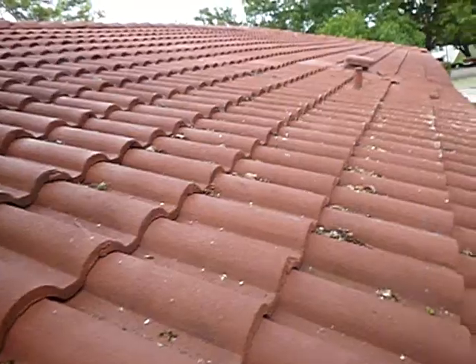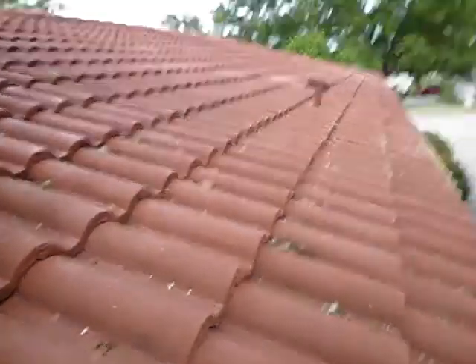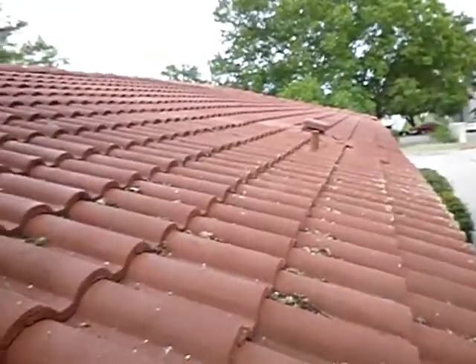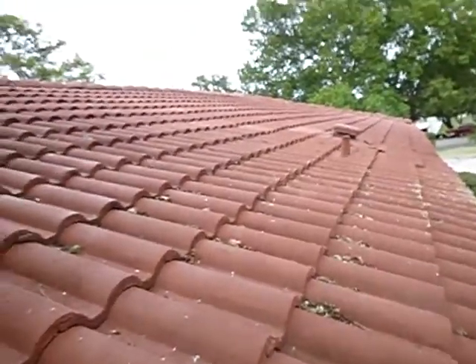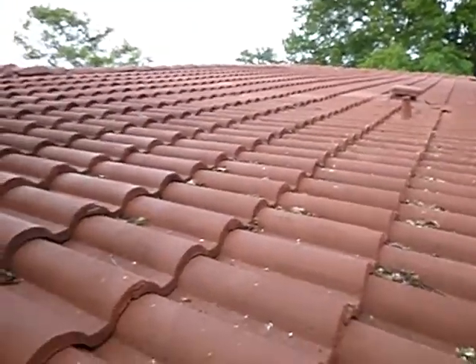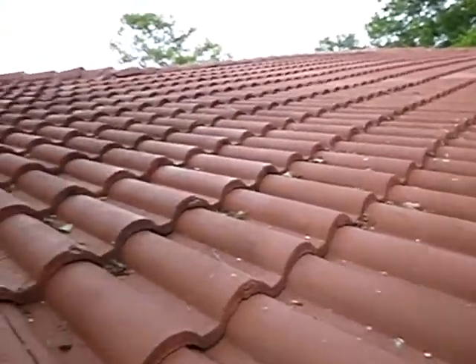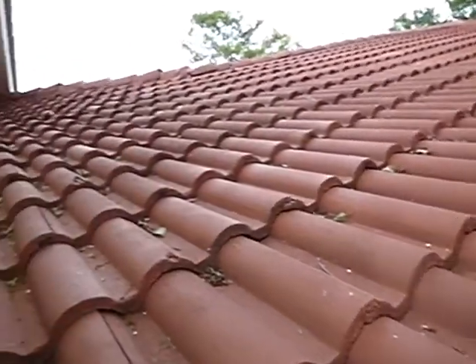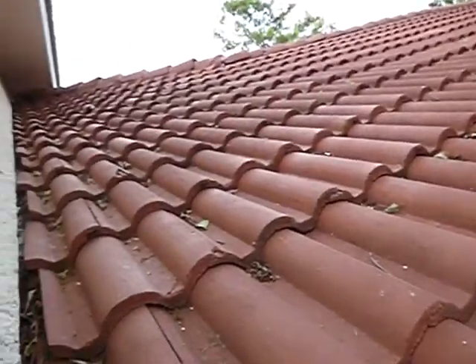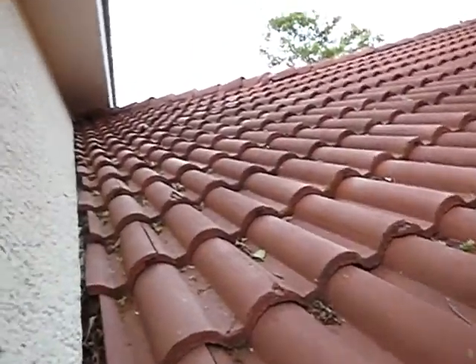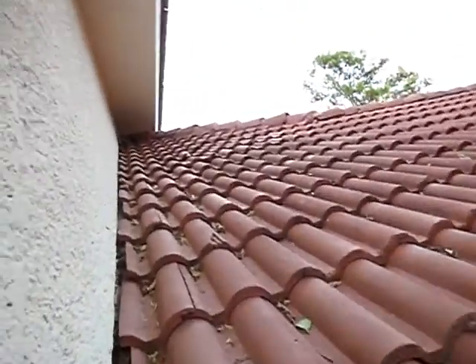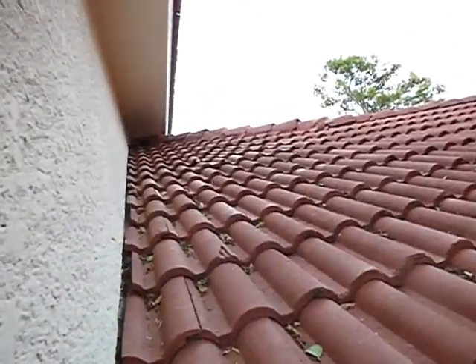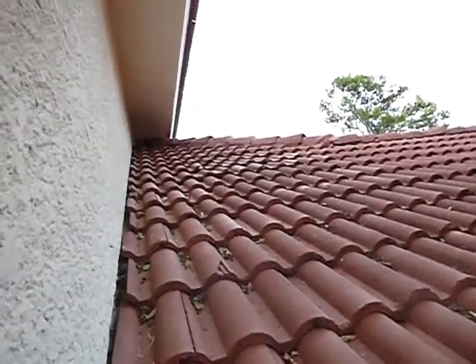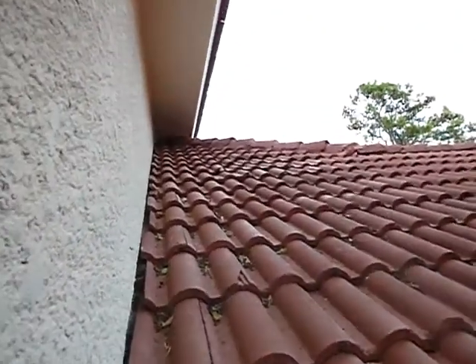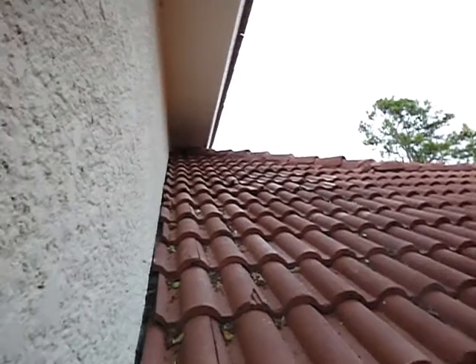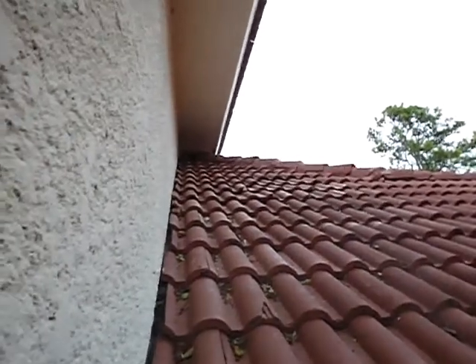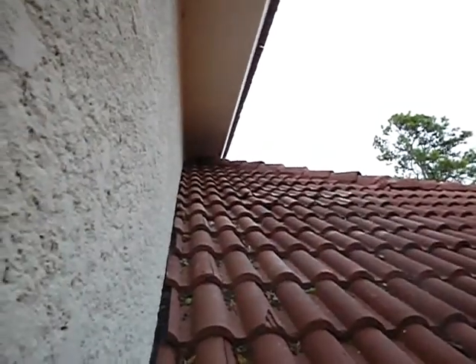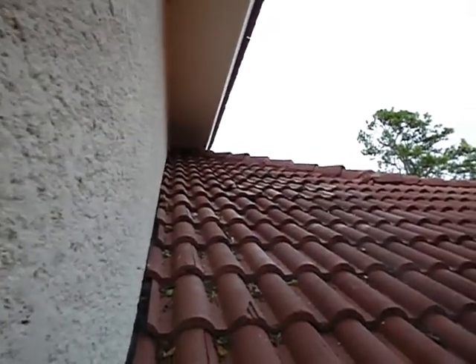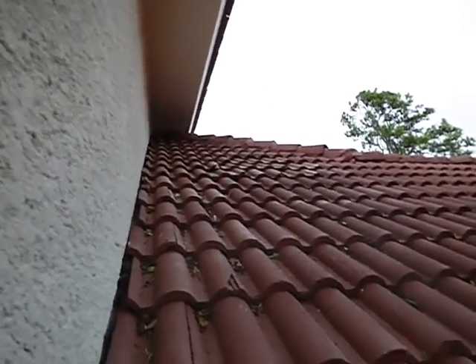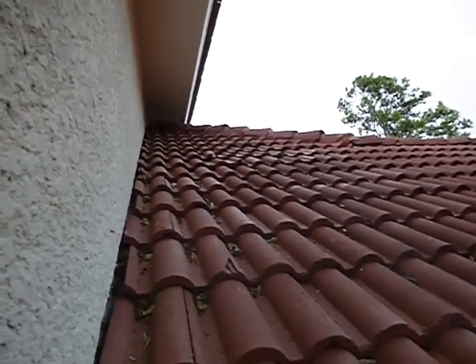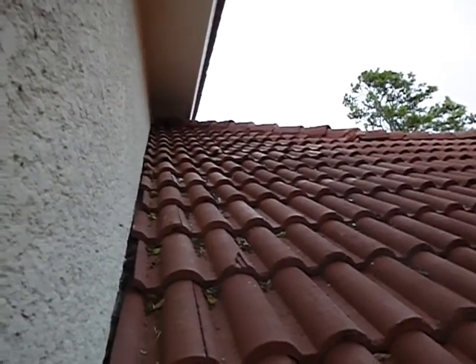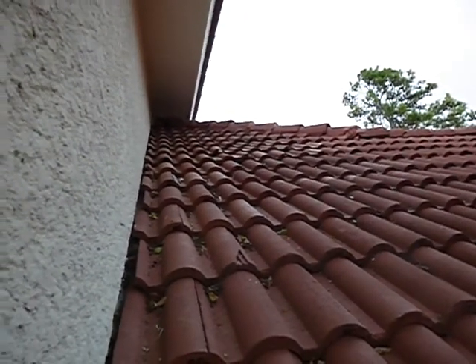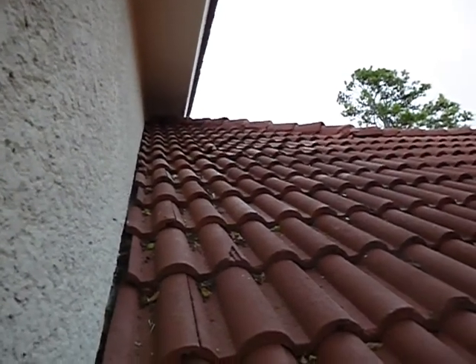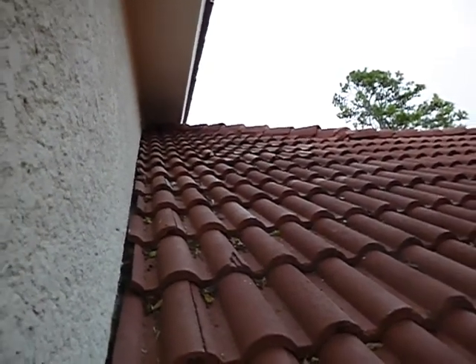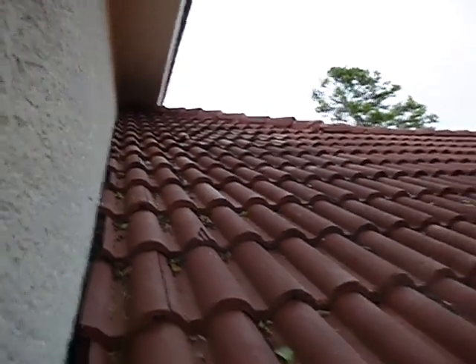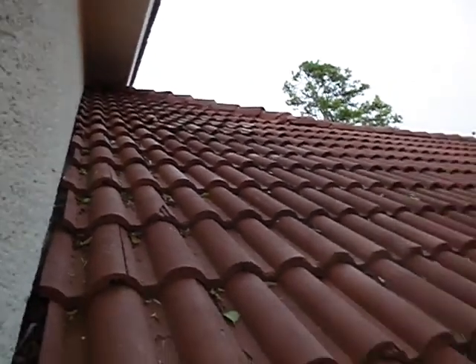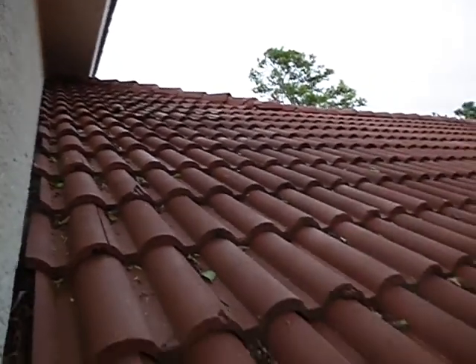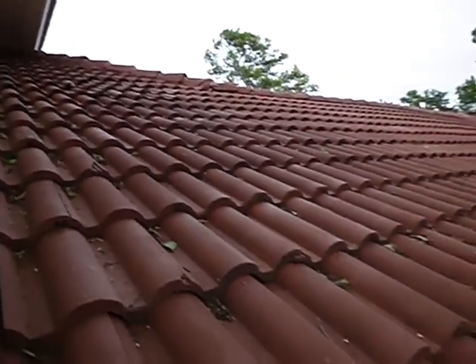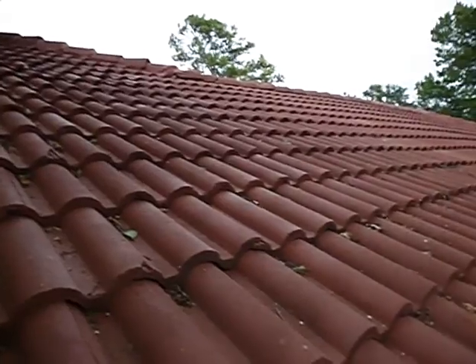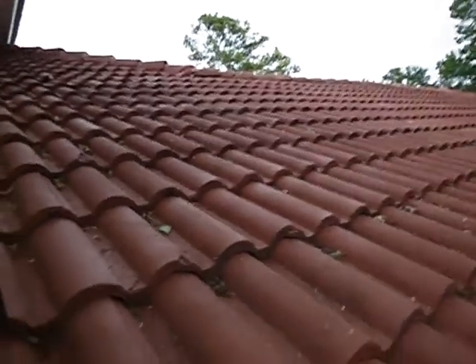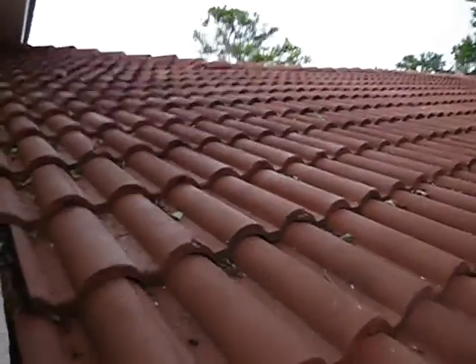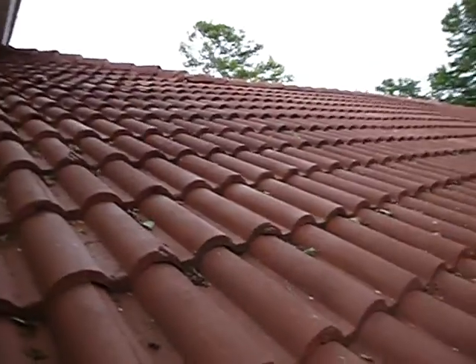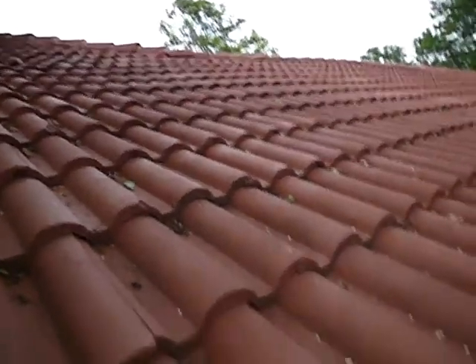This is the west side of the roof over the garage. We've got a couple broken tiles right up in there. It's all pretty typical.